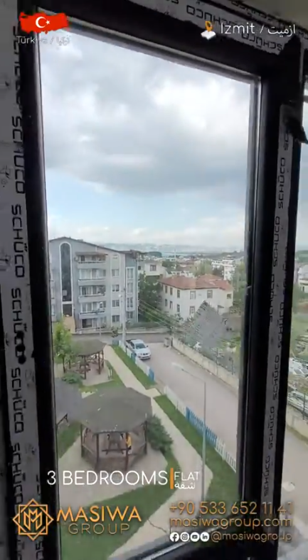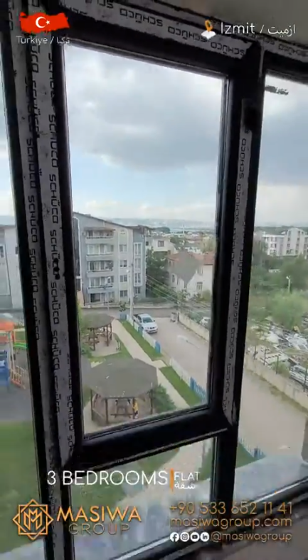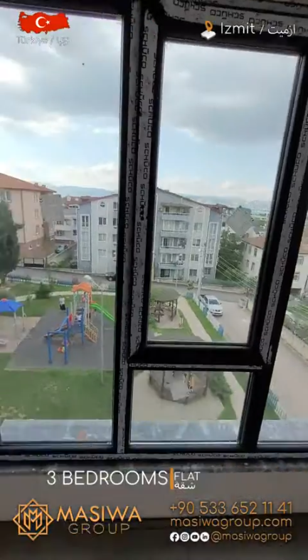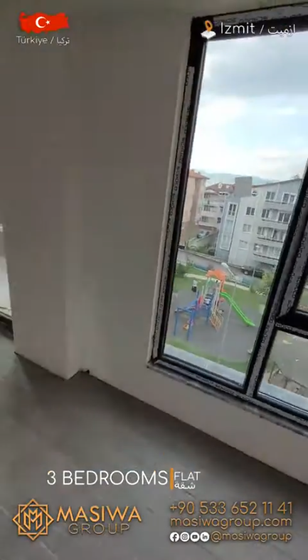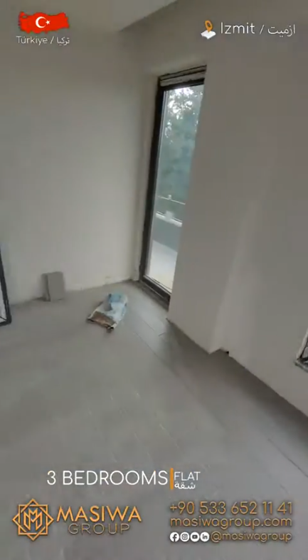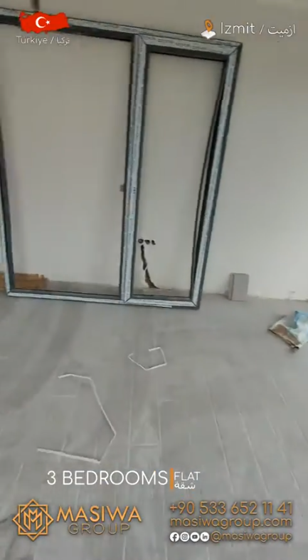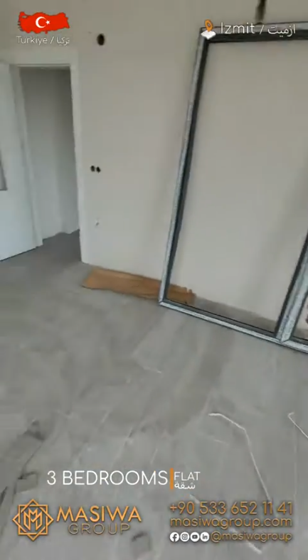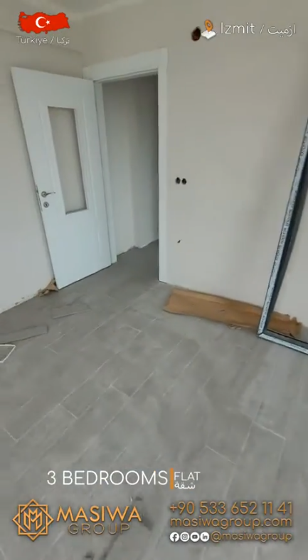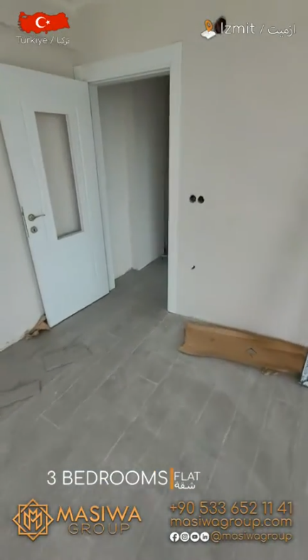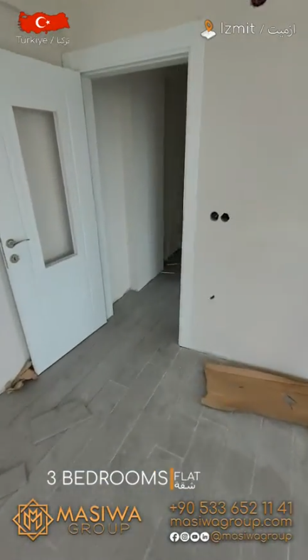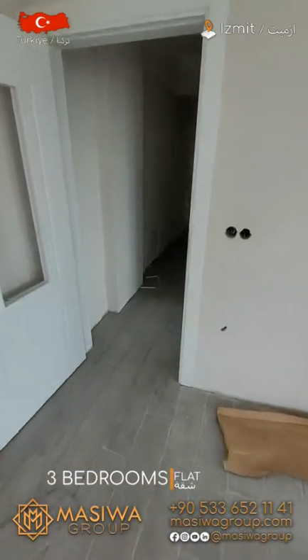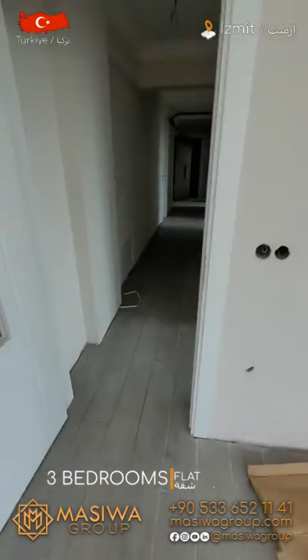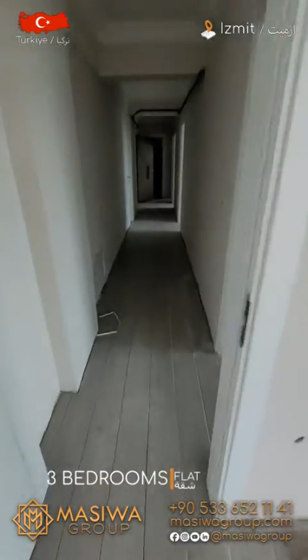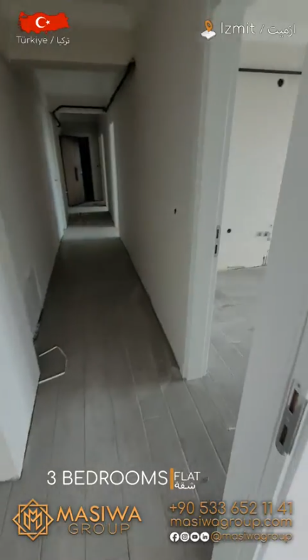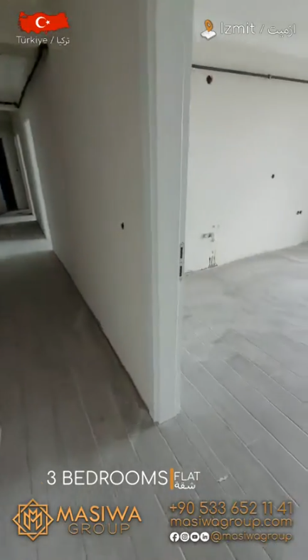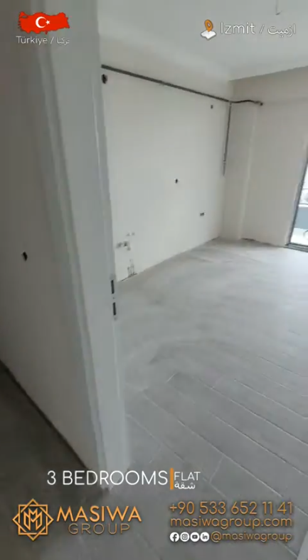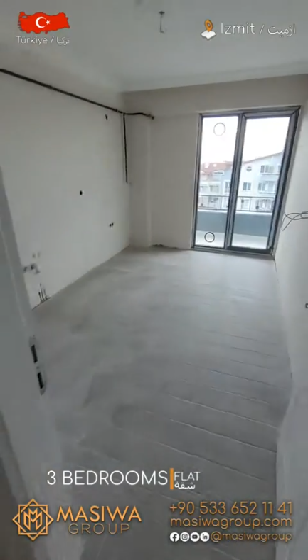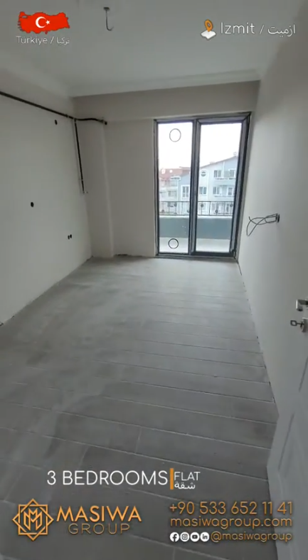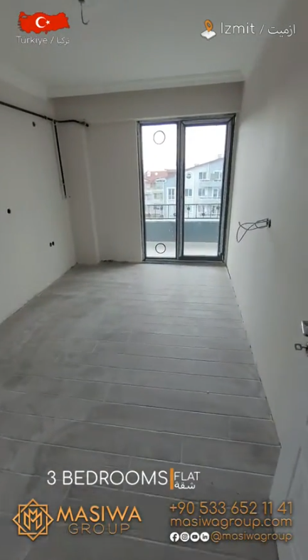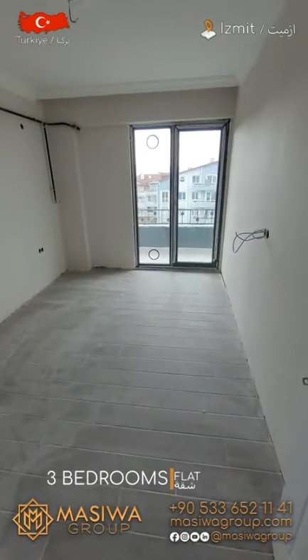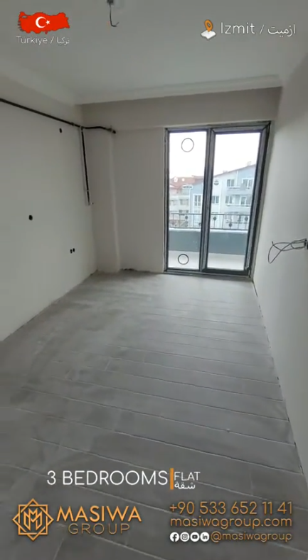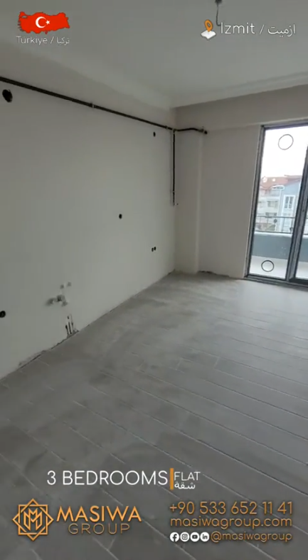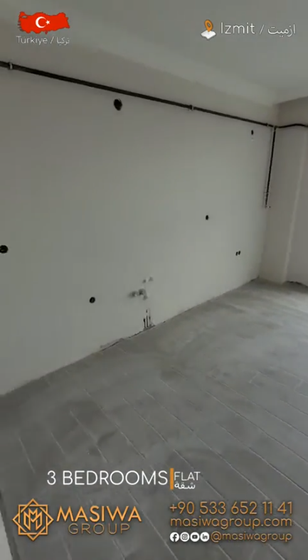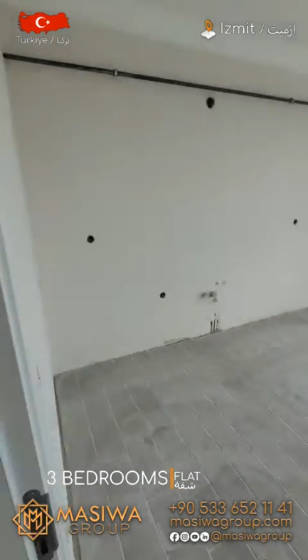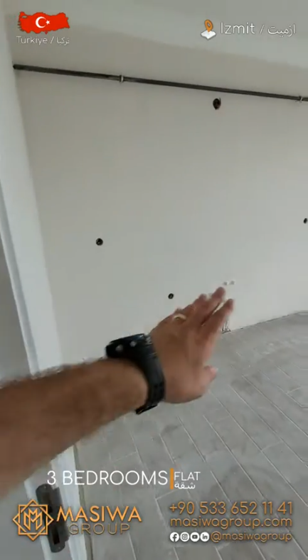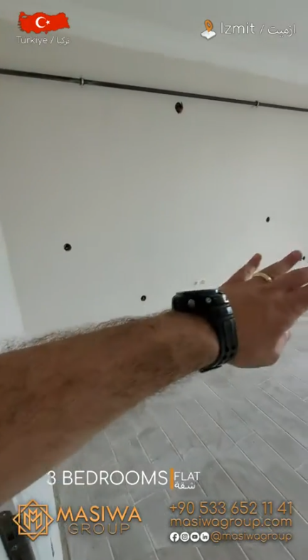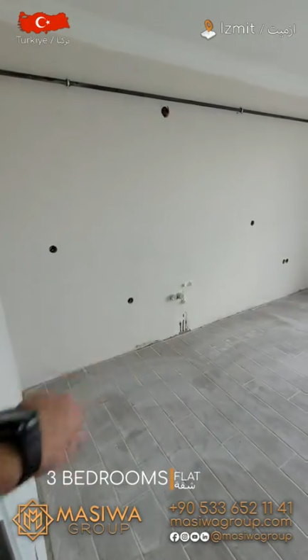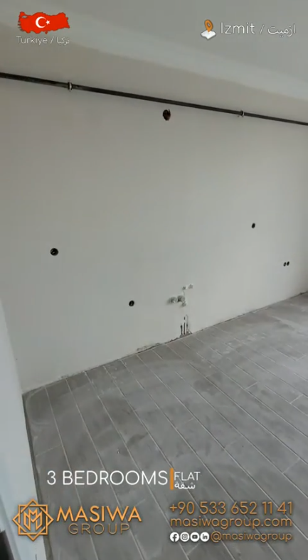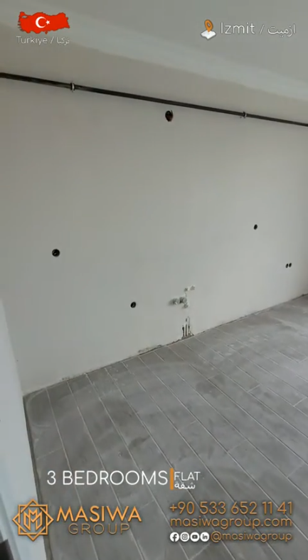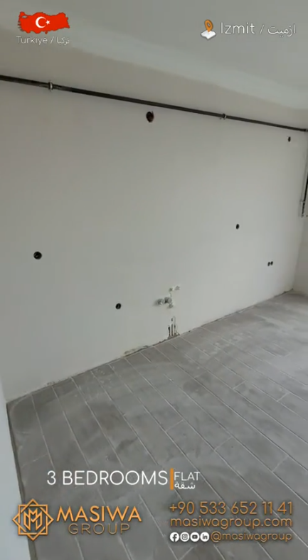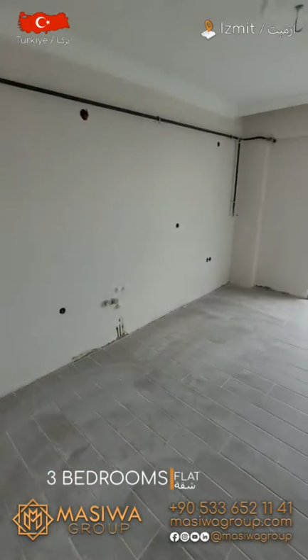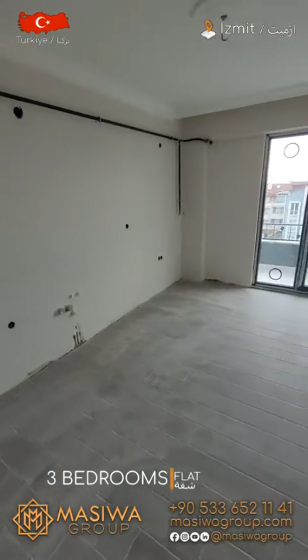This apartment is a flat apartment, not a duplex. Let's get to the other rooms. Here is the kitchen — as you can see, kitchen cabinets will be applied.